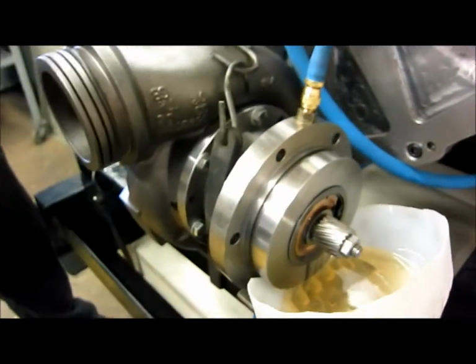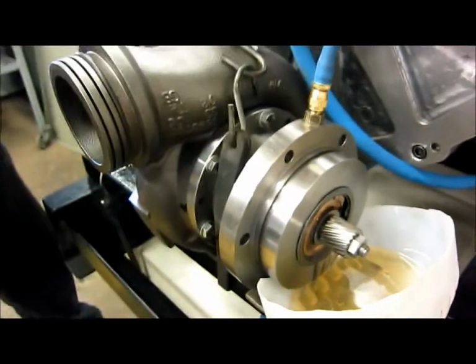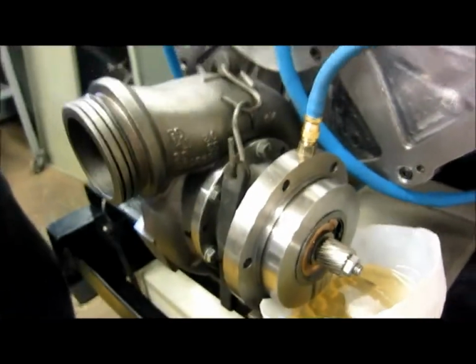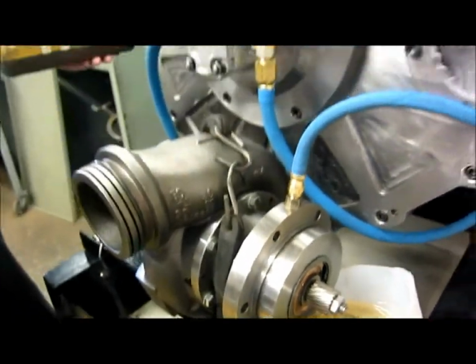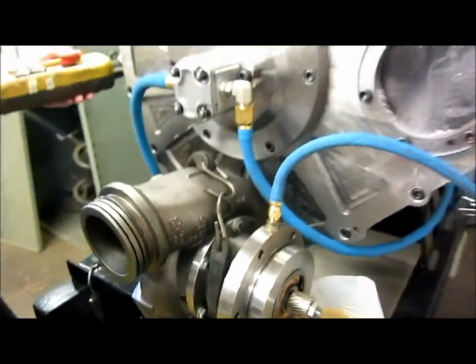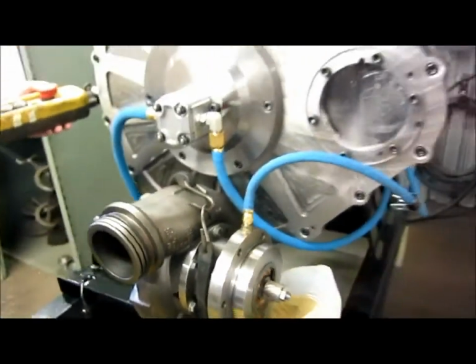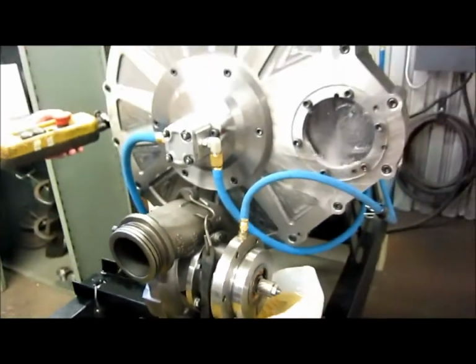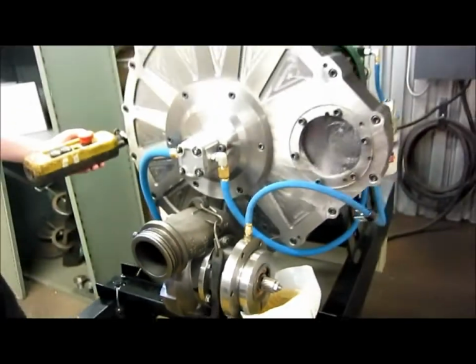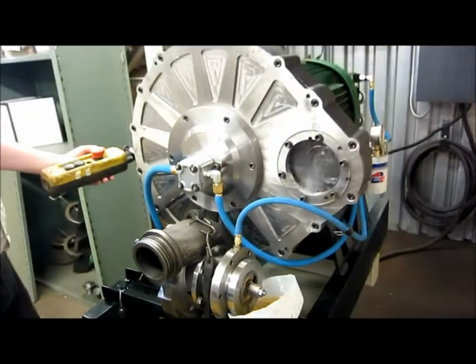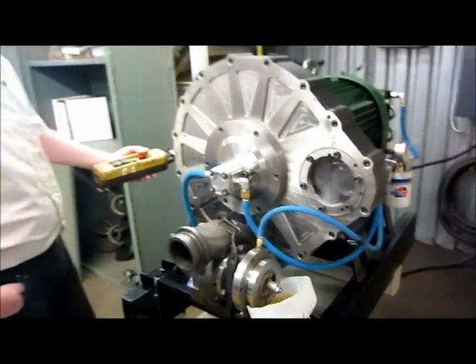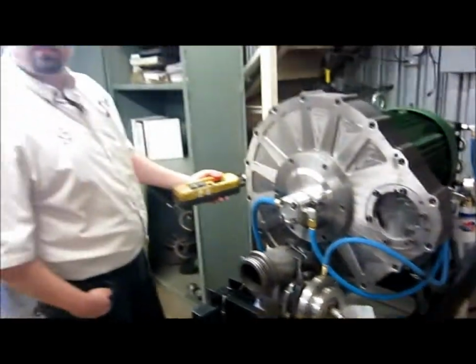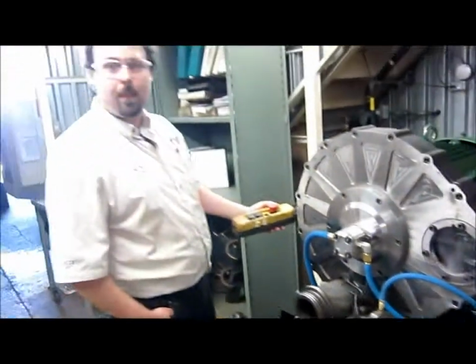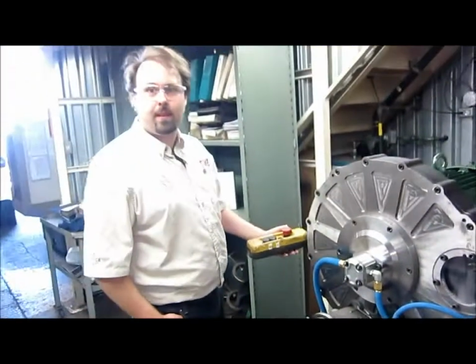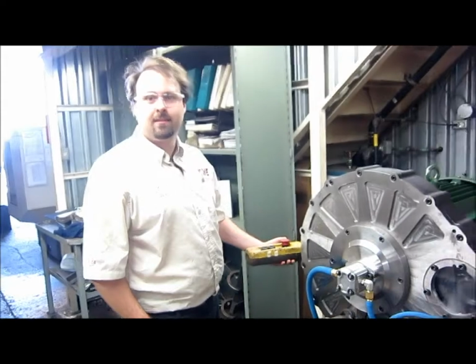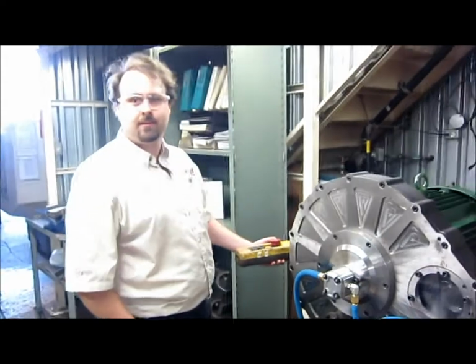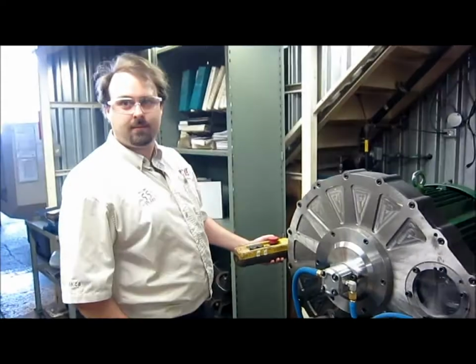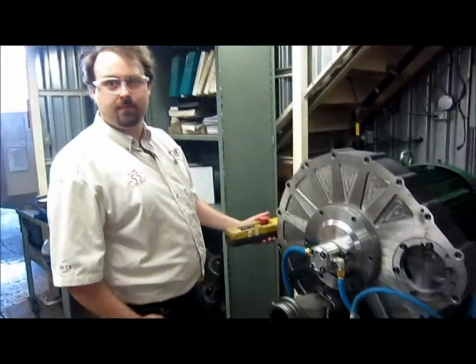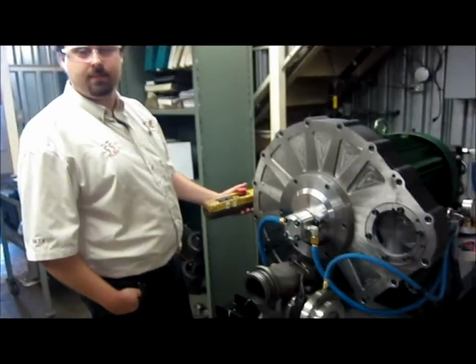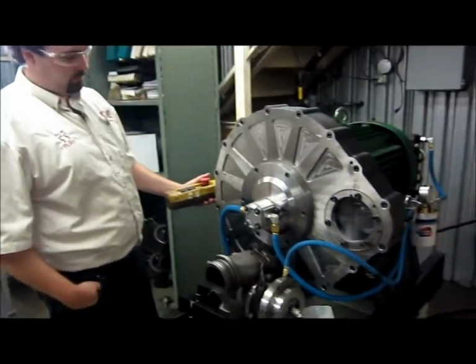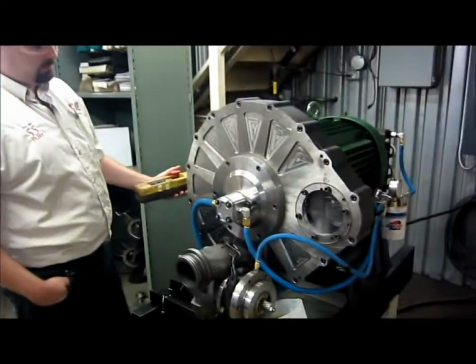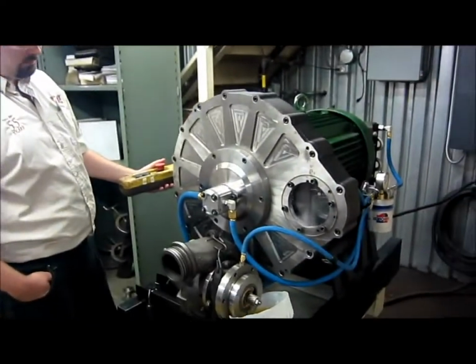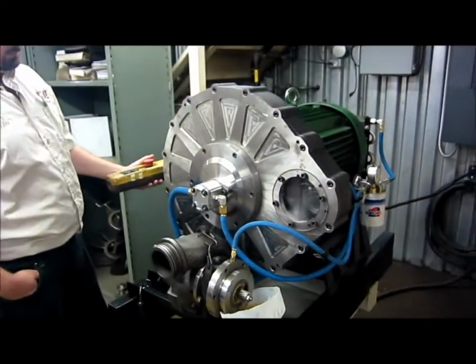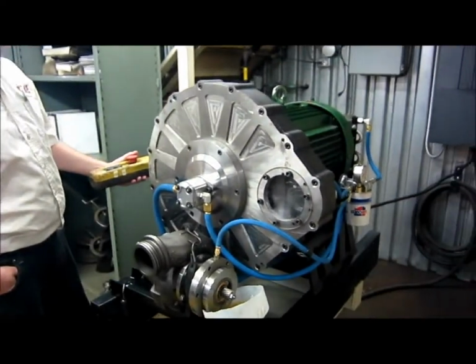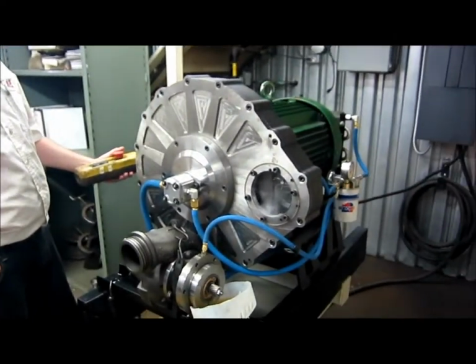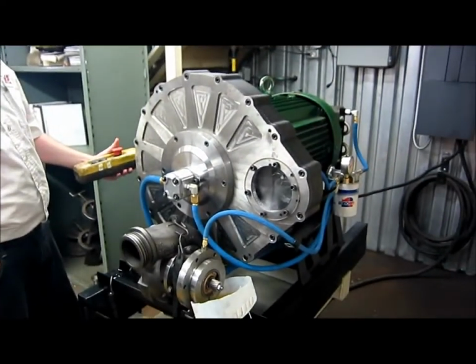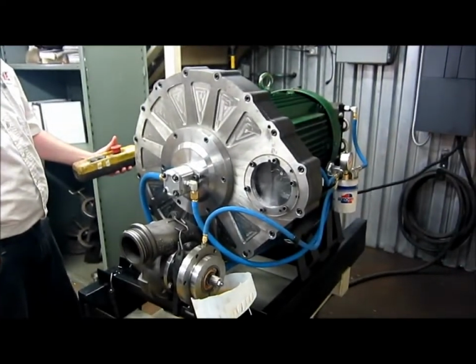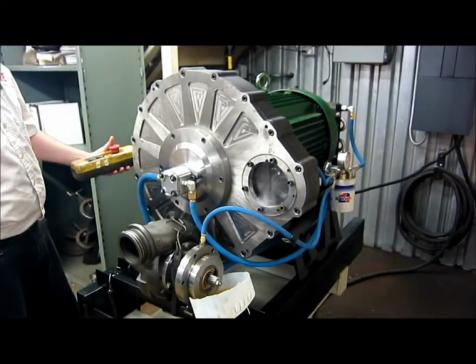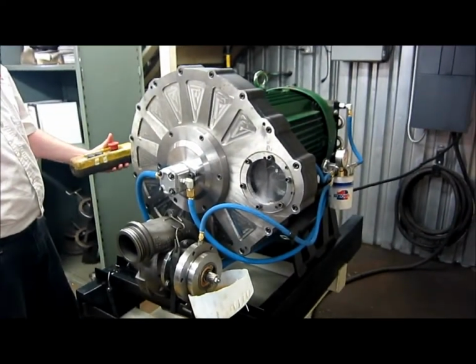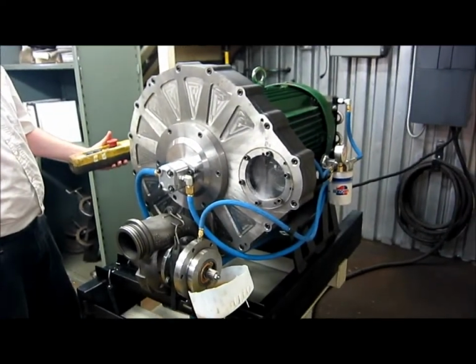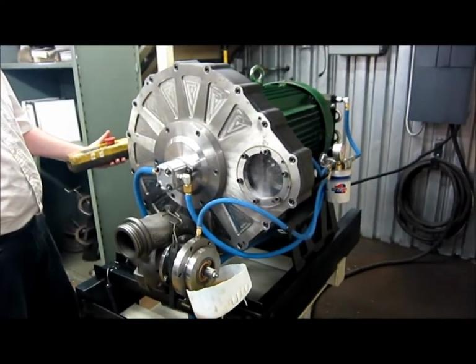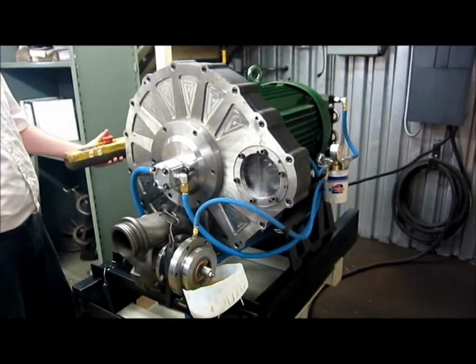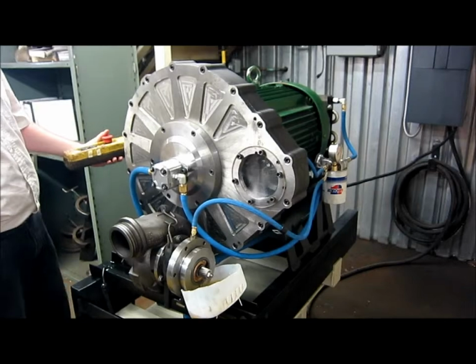That thing's looking really good. We're ready now to bolt the power unit on for PU37 and test the gear mesh. And we're ready to roll.